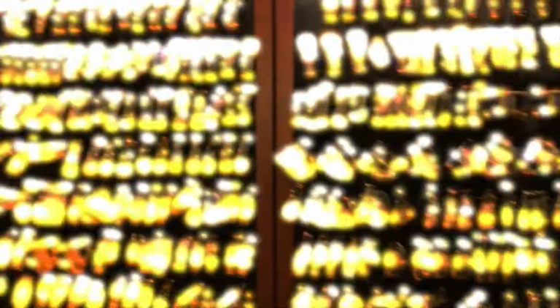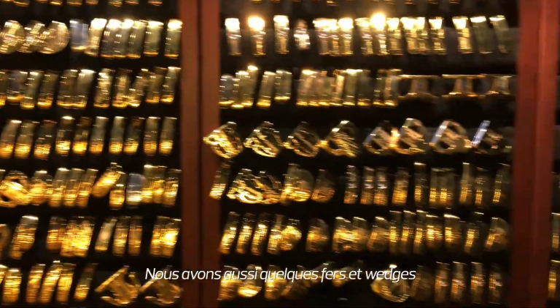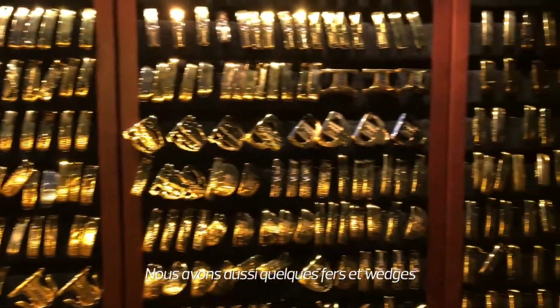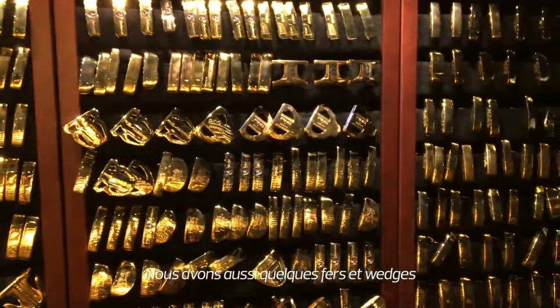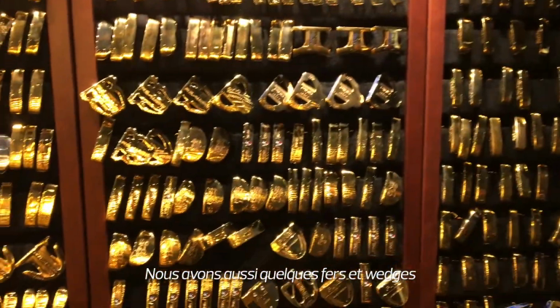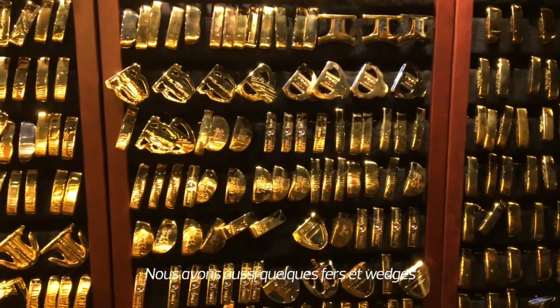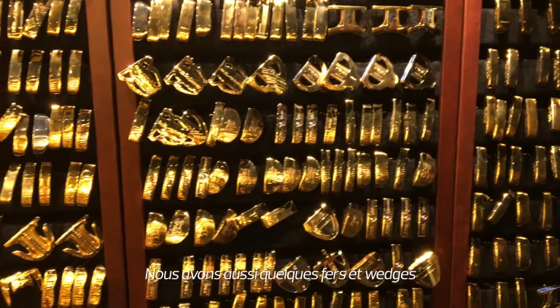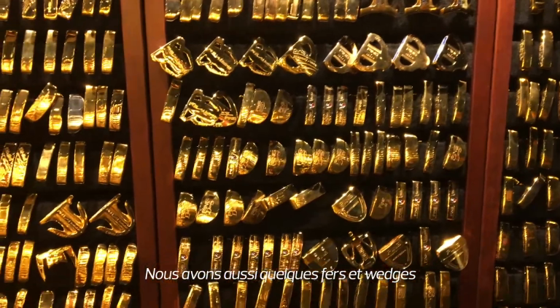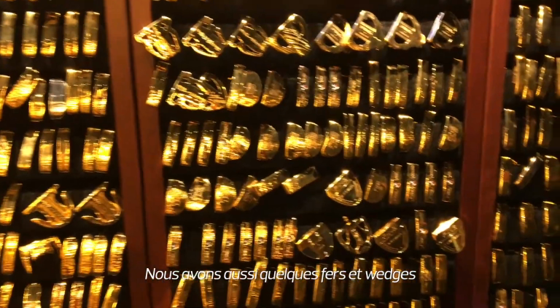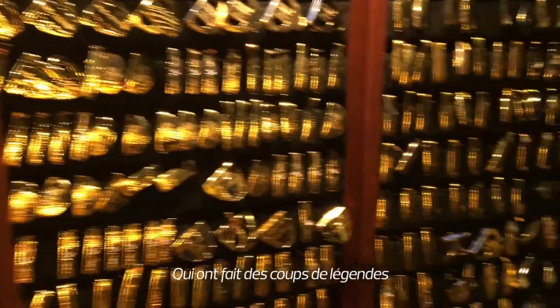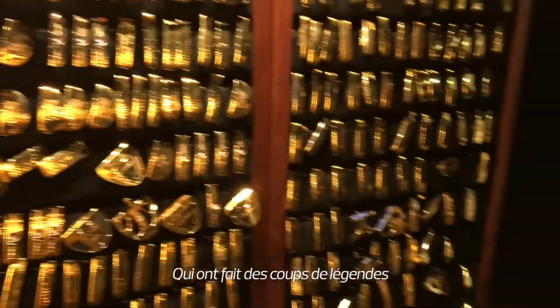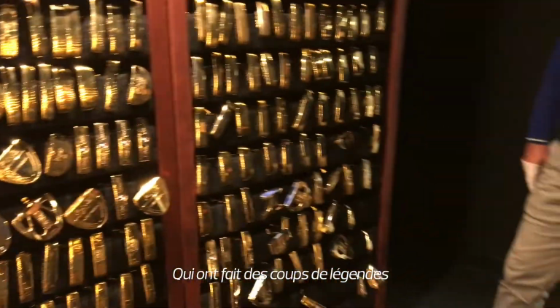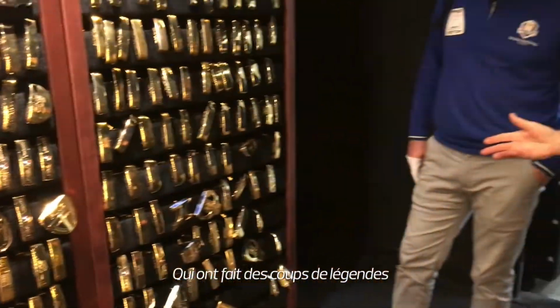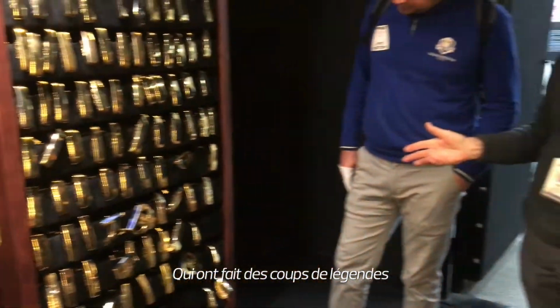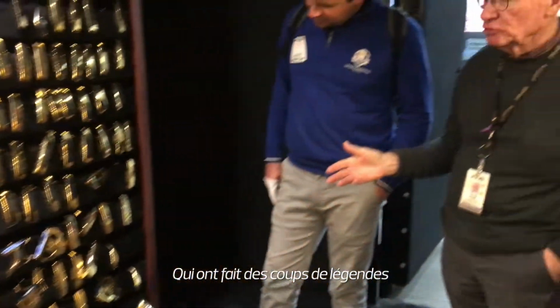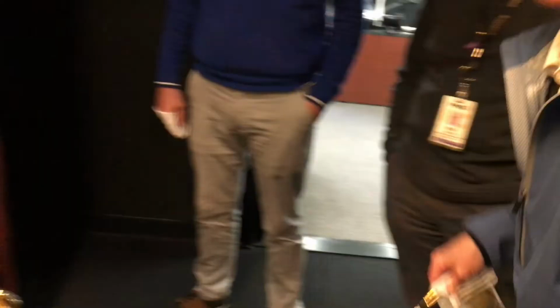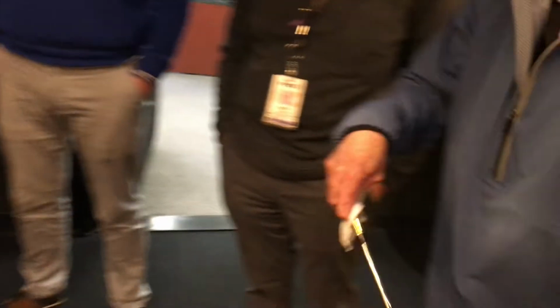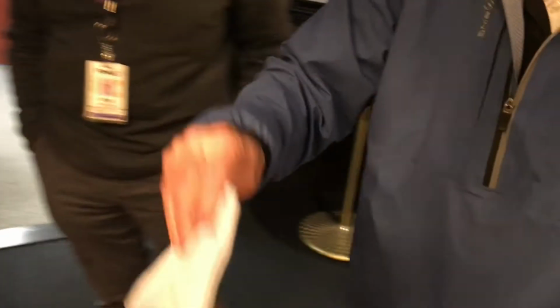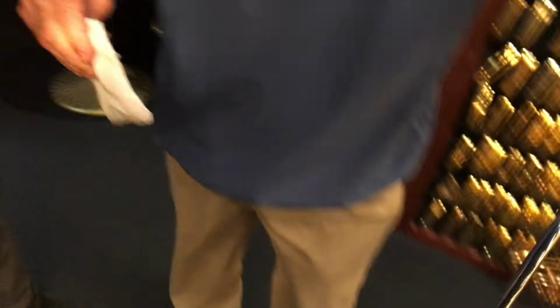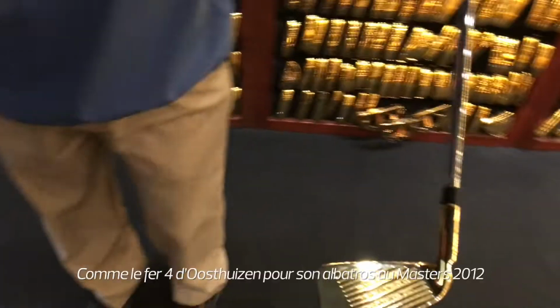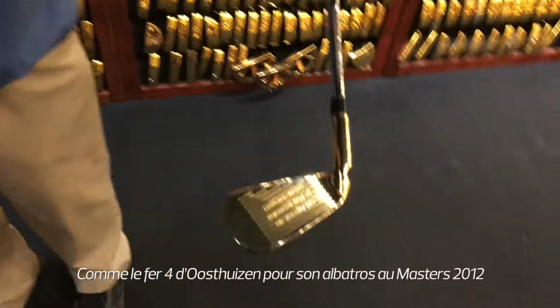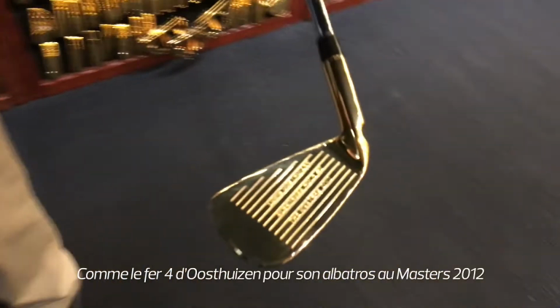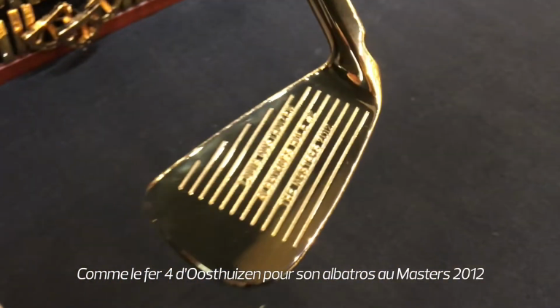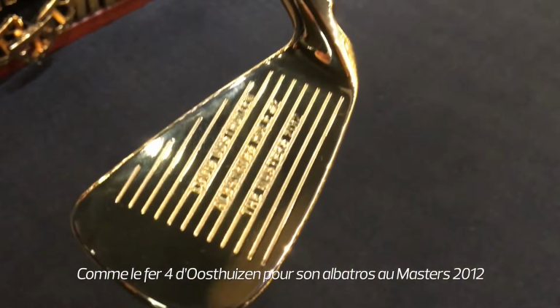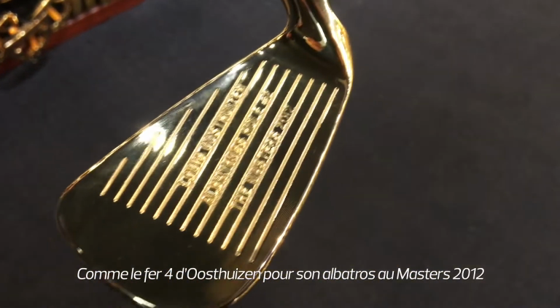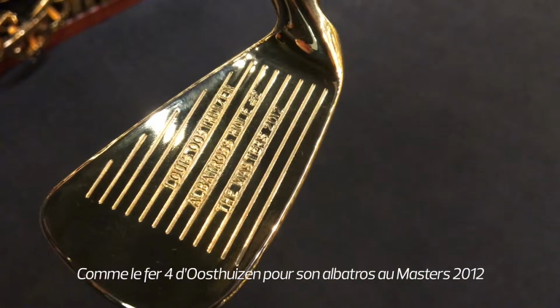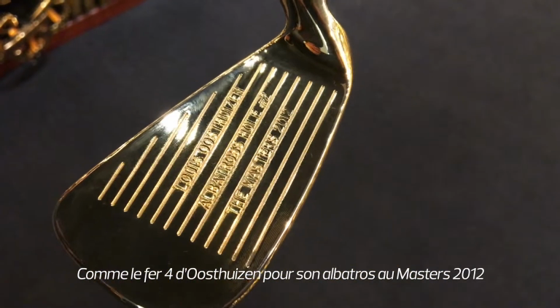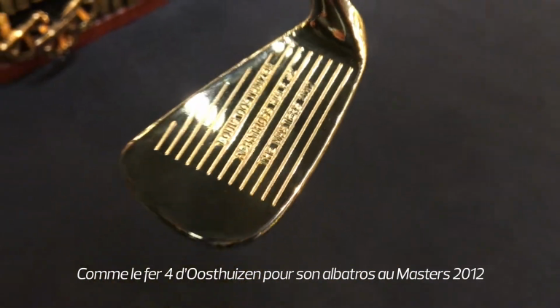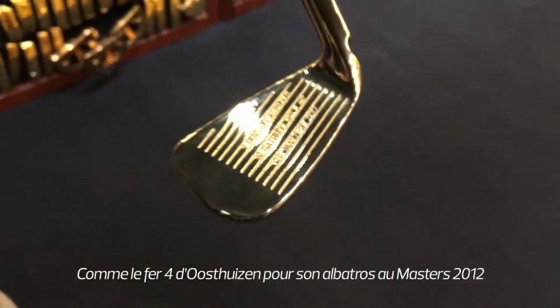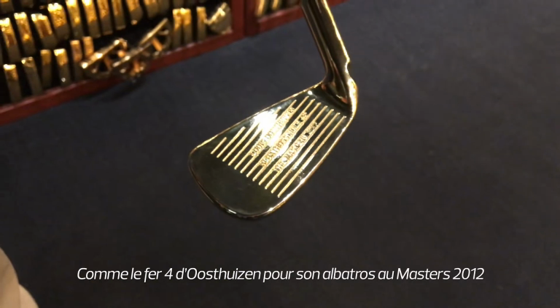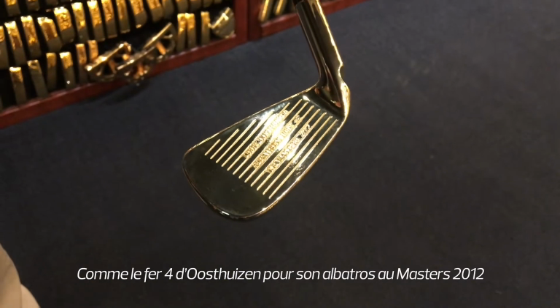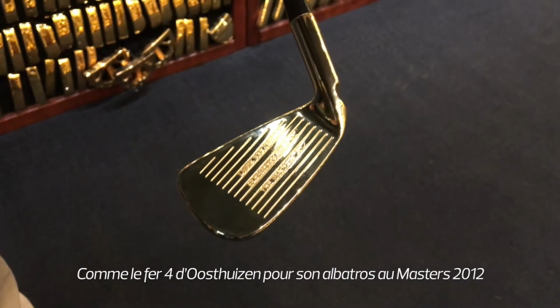You'll see wedges — there's a few irons and wedges — and that's because they hit significant shots. We also have one for Louis Oosthuizen's four iron, and he has the double eagle.